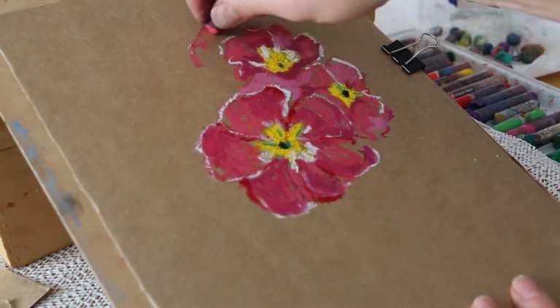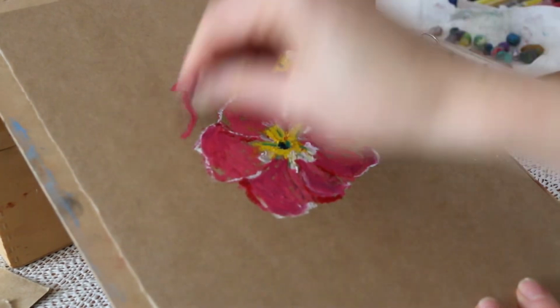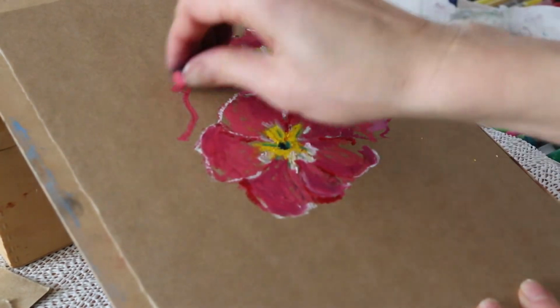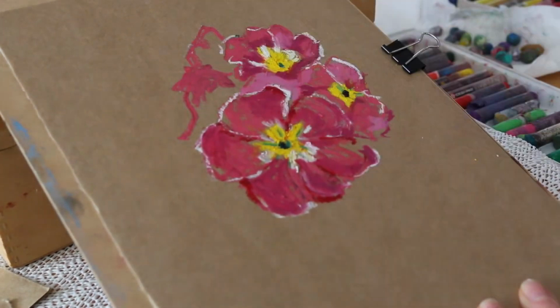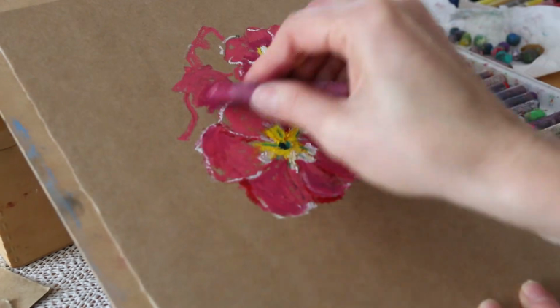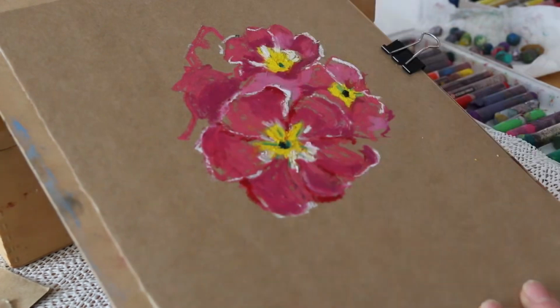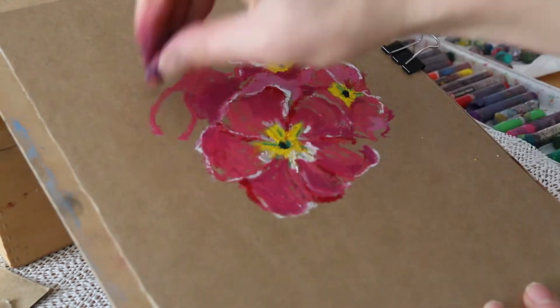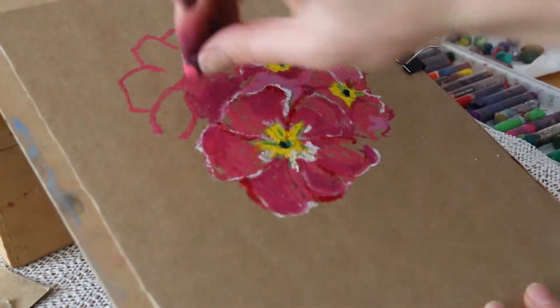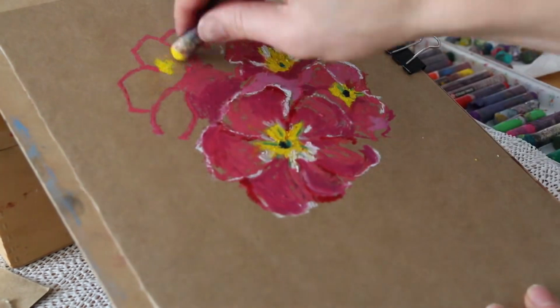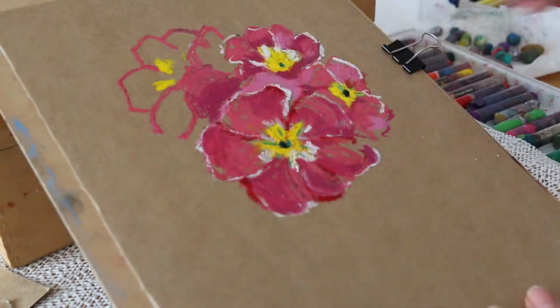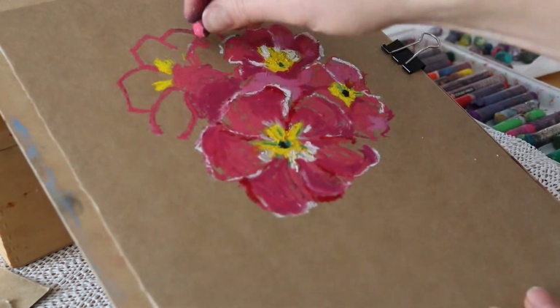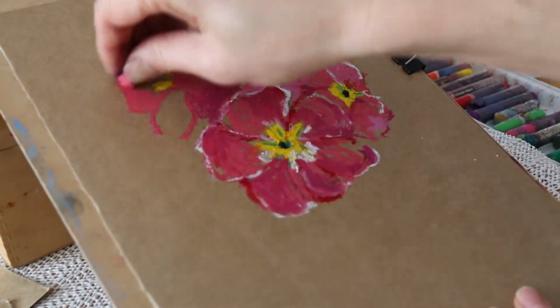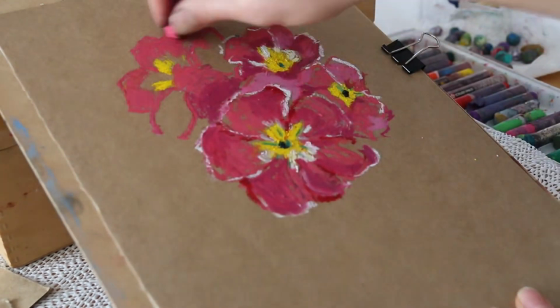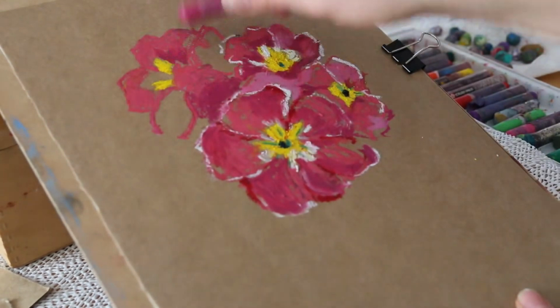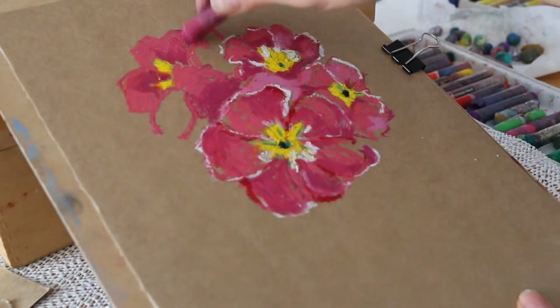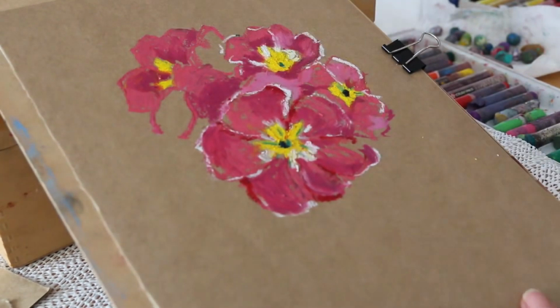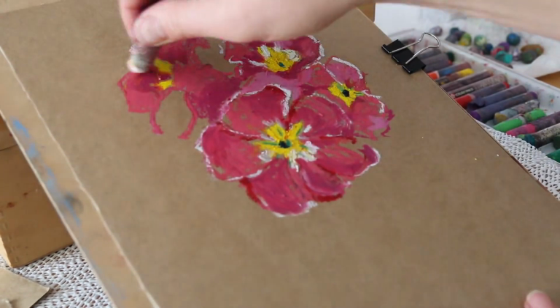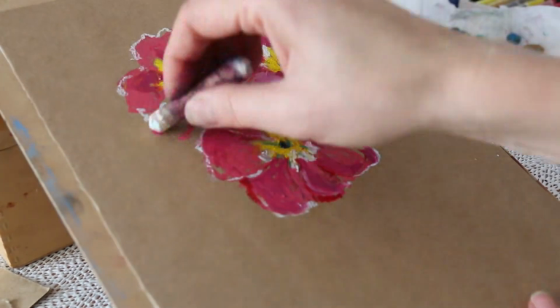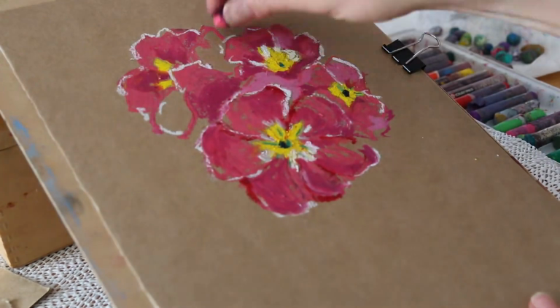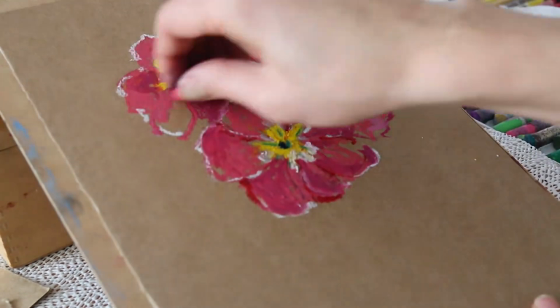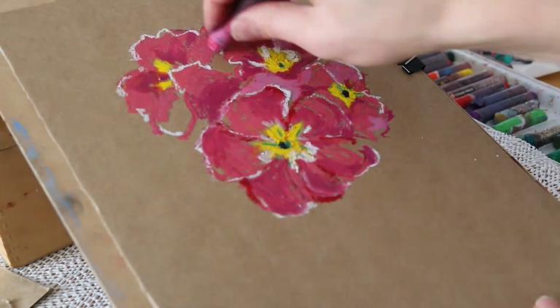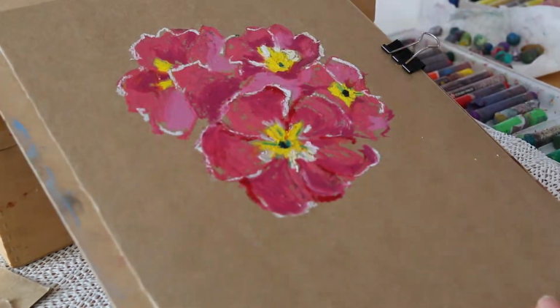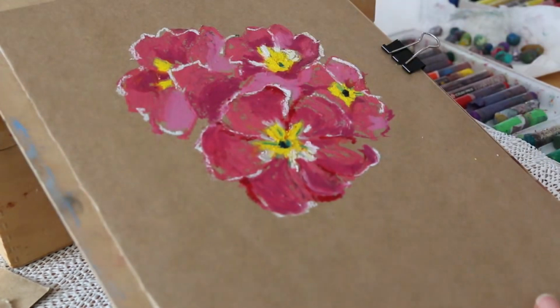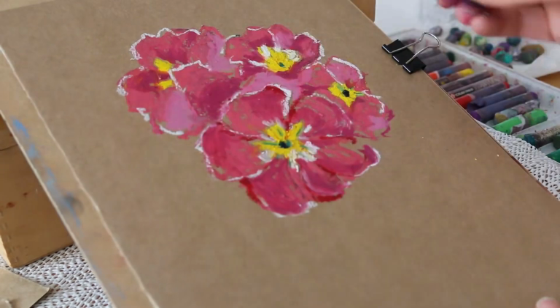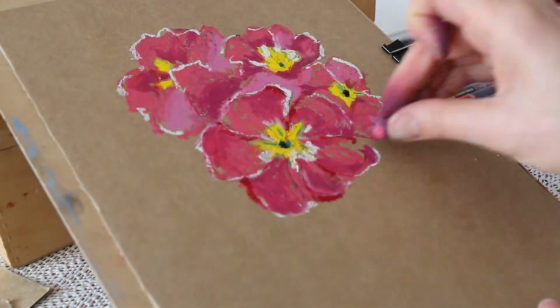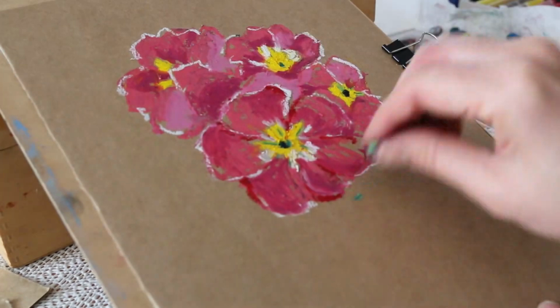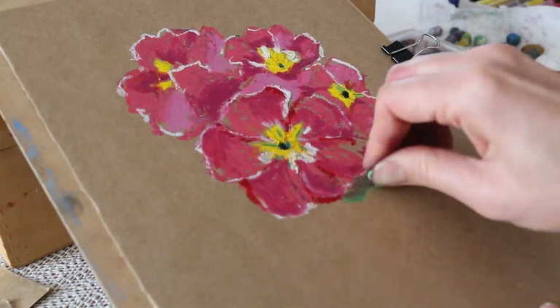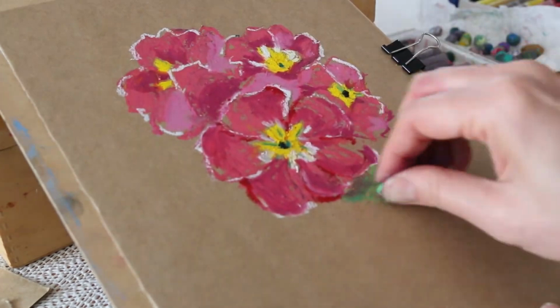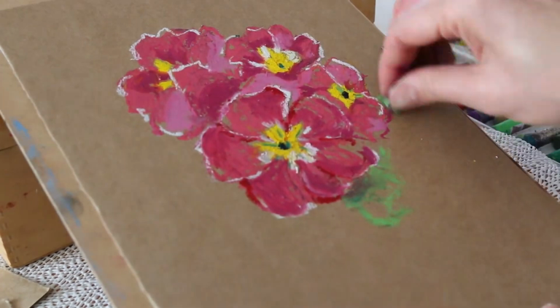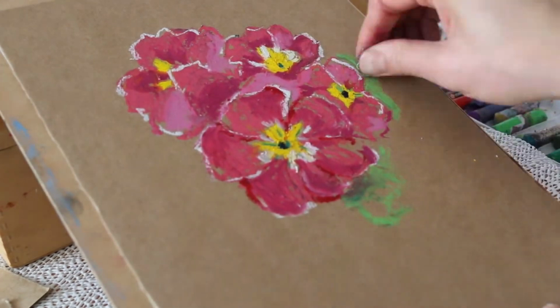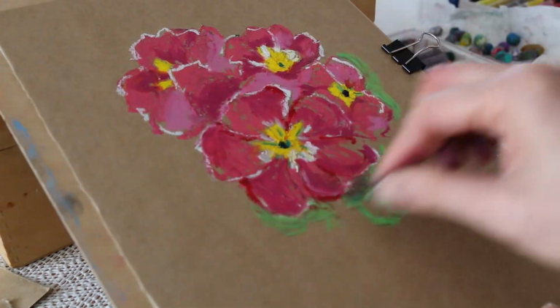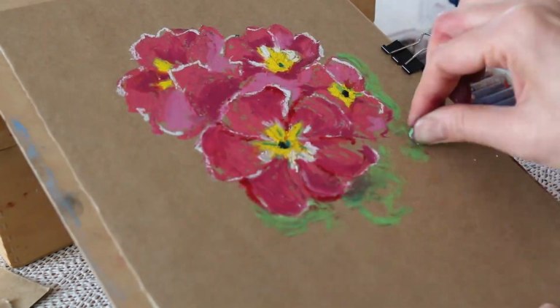What sparks your imagination? Select a subject that resonates with you and embark on a journey to sketch and unravel its very essence.